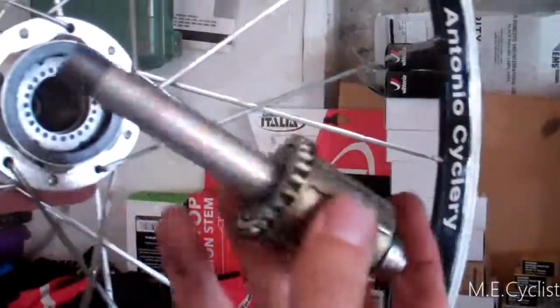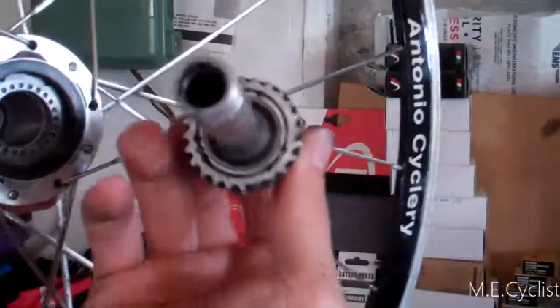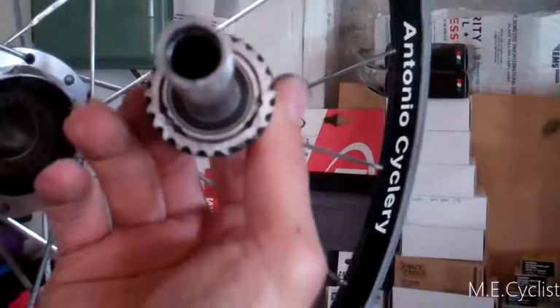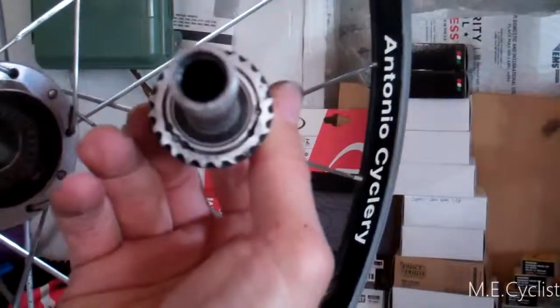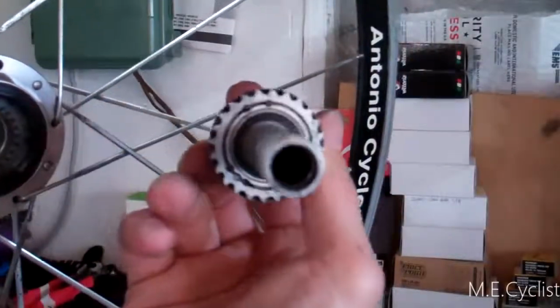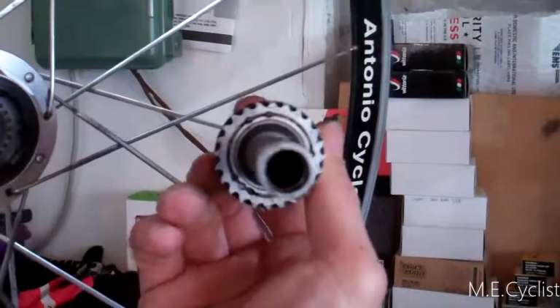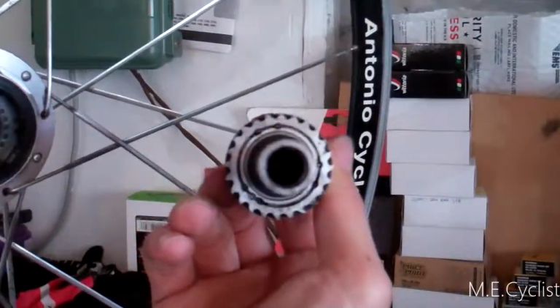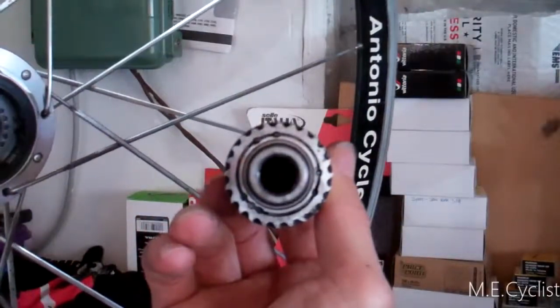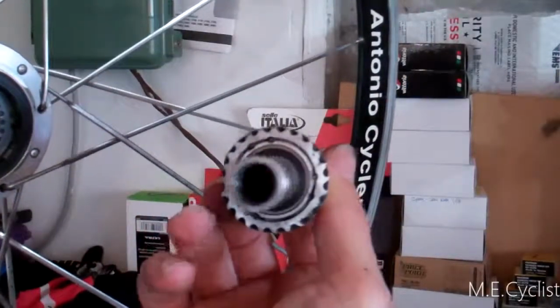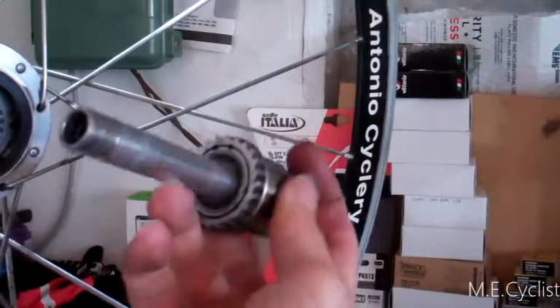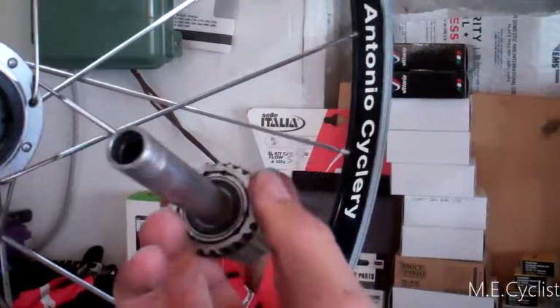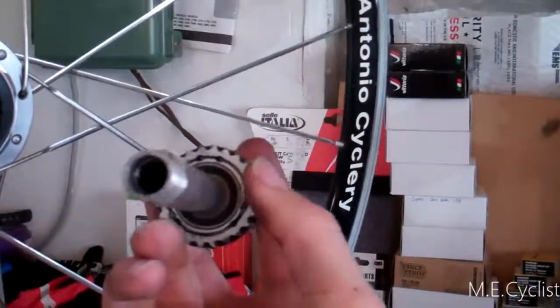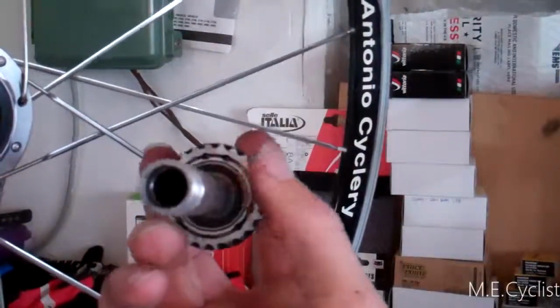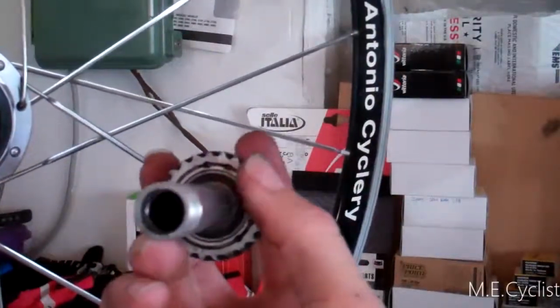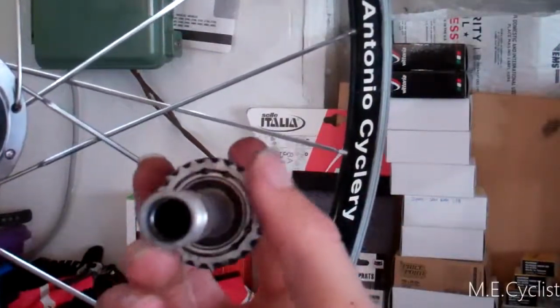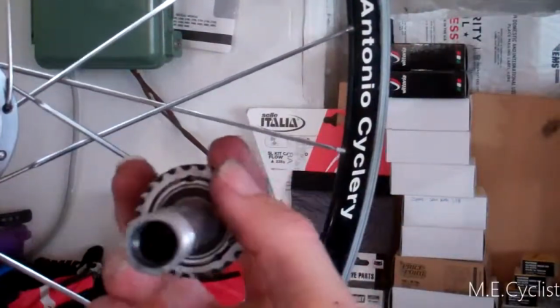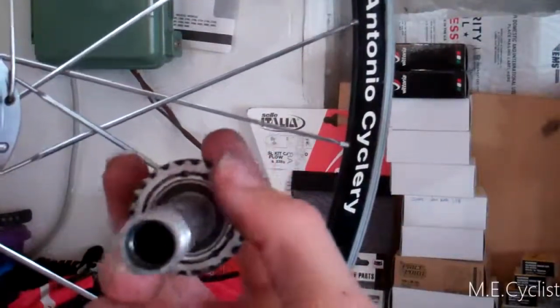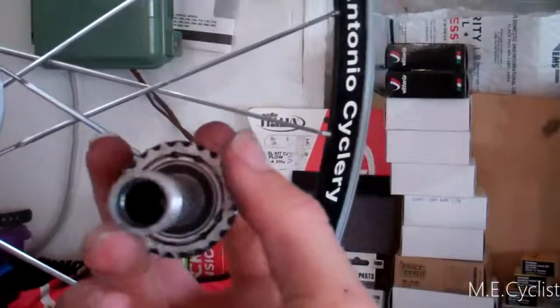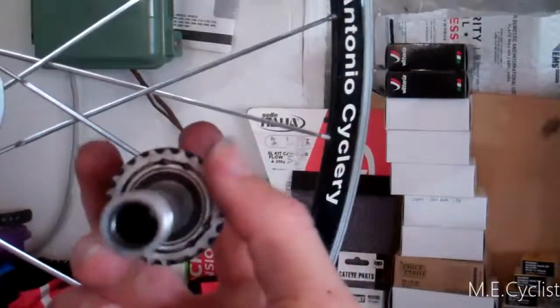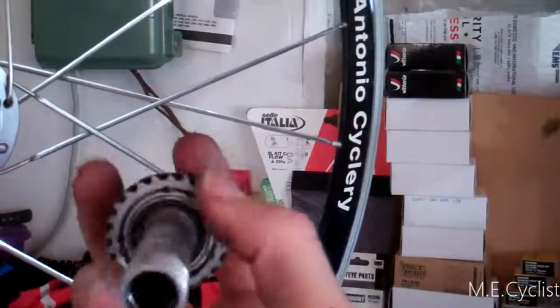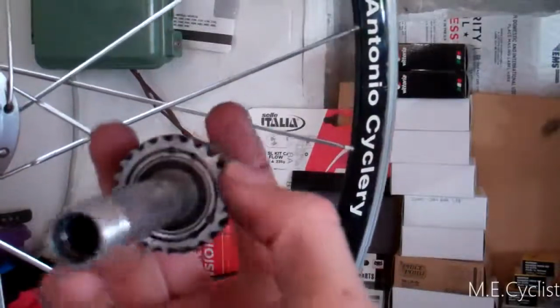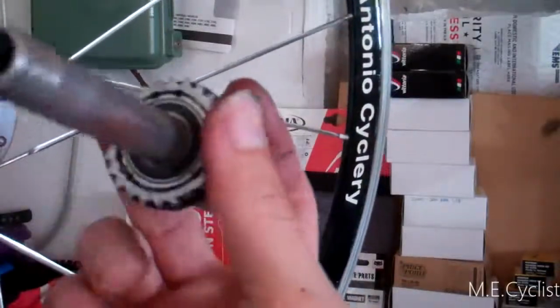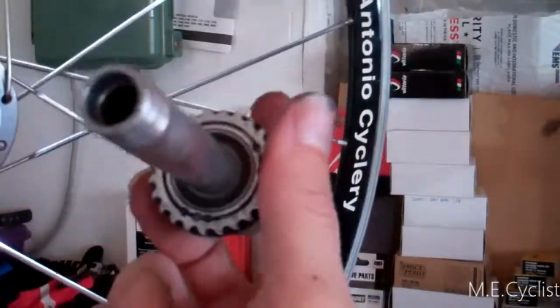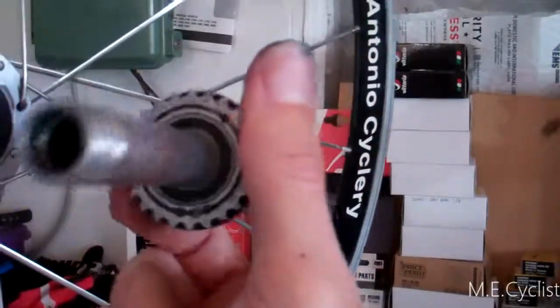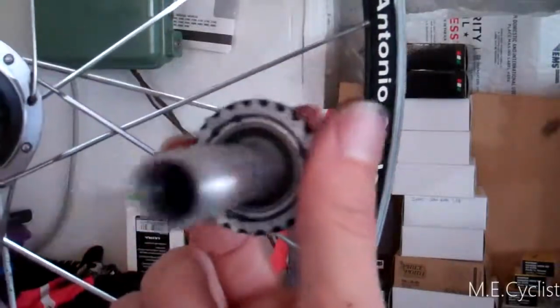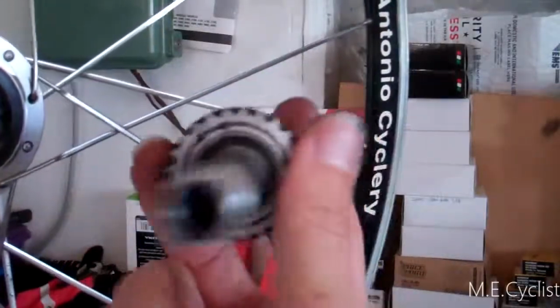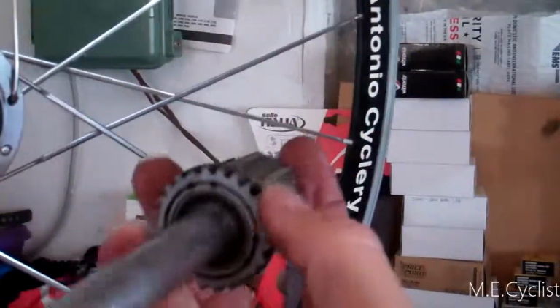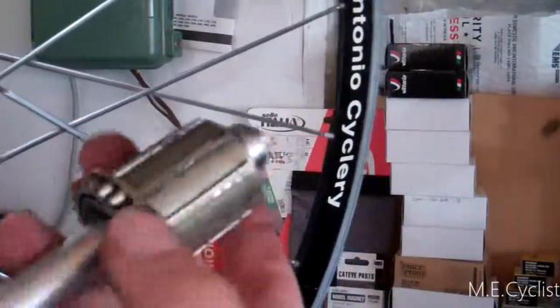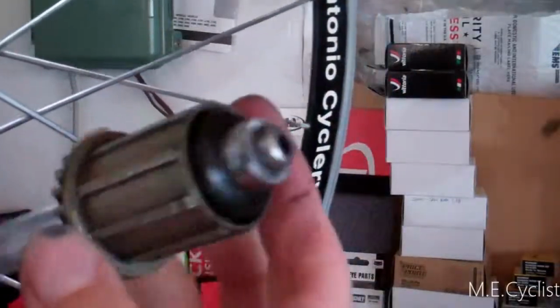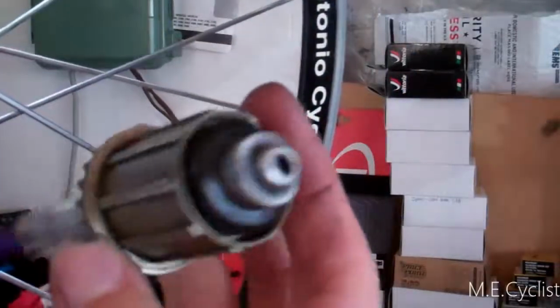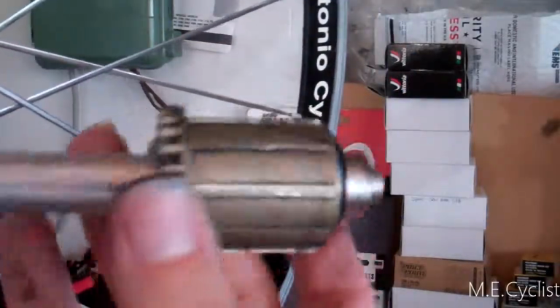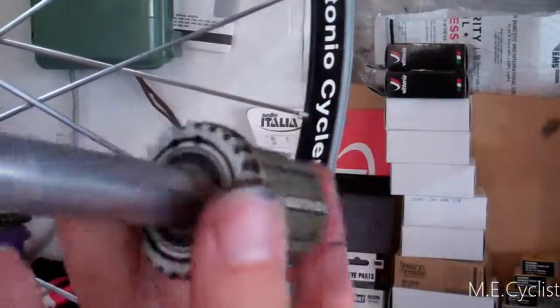That's why I need those little springs that aren't on this hub. This freehub body is what I'd need to replace, but it cost too much so I just got new wheels instead, because this is an older design.